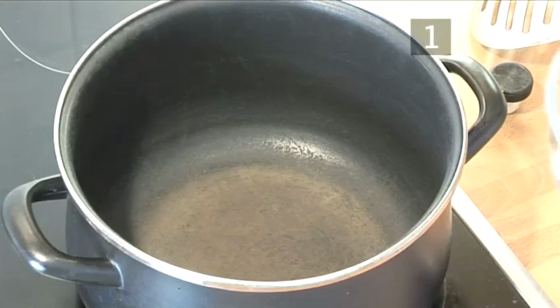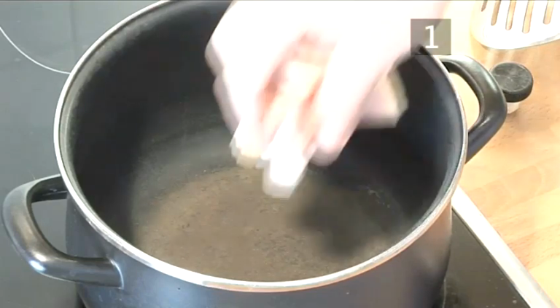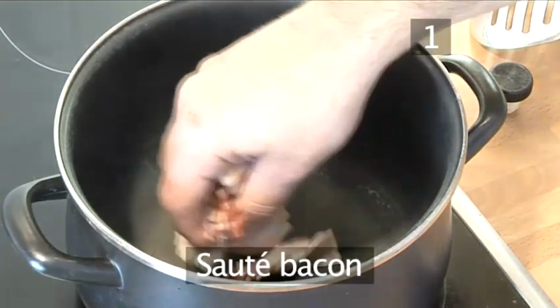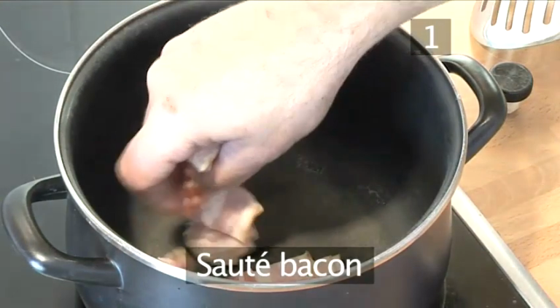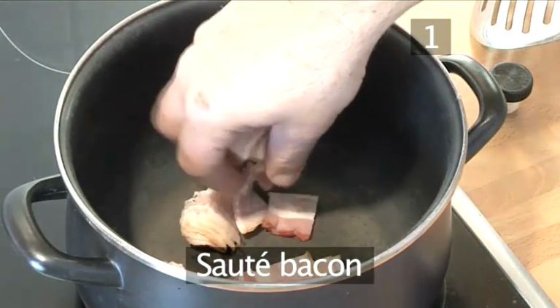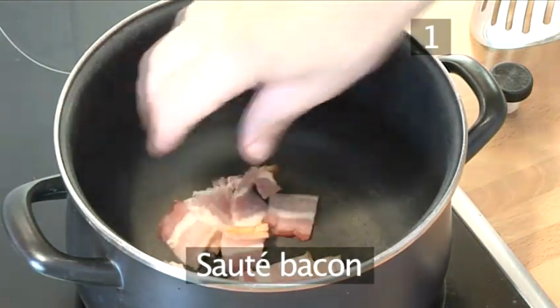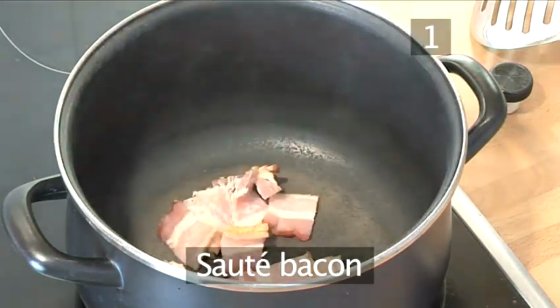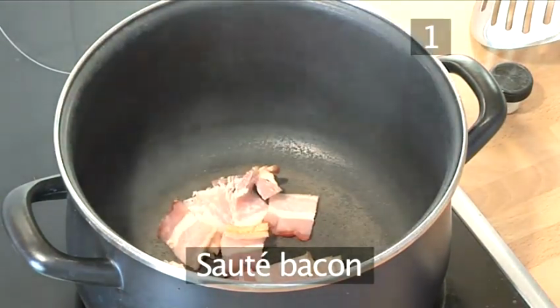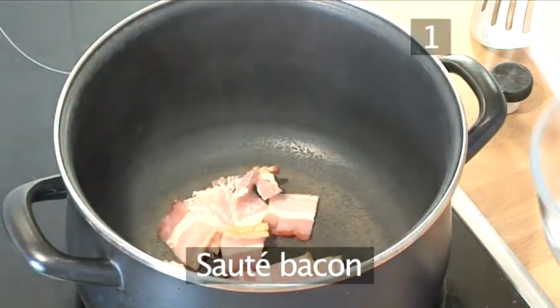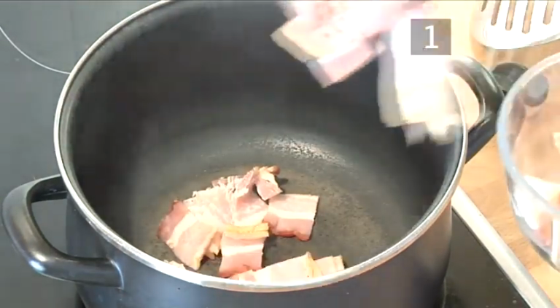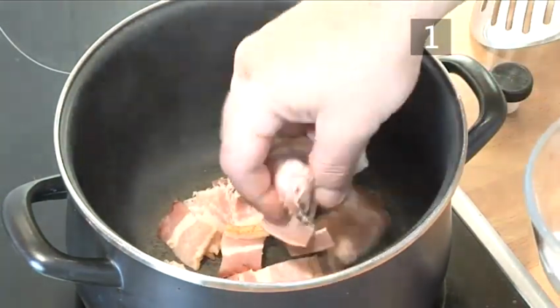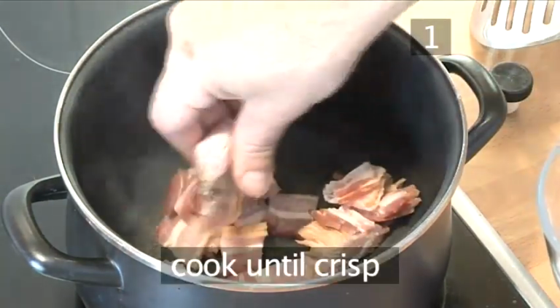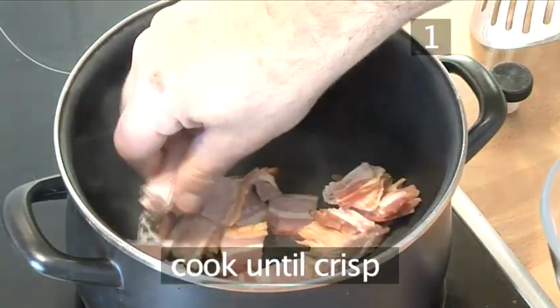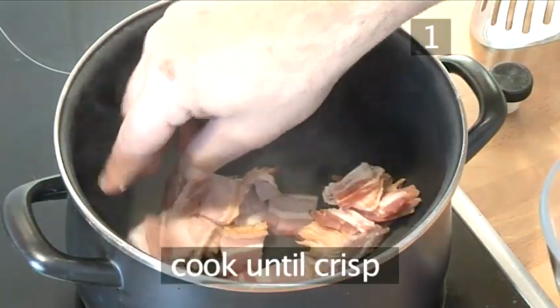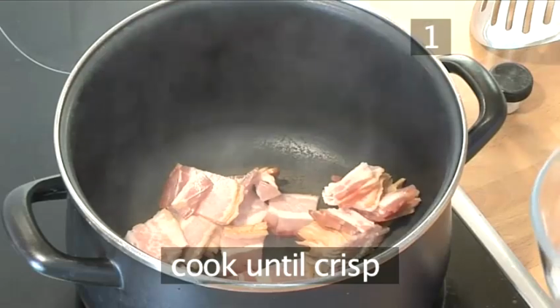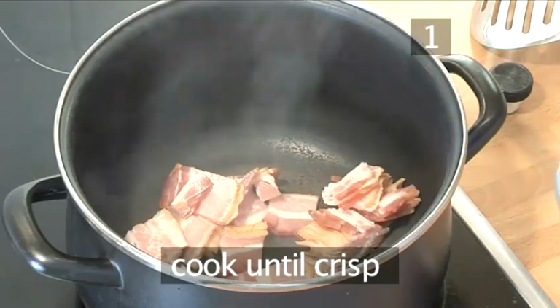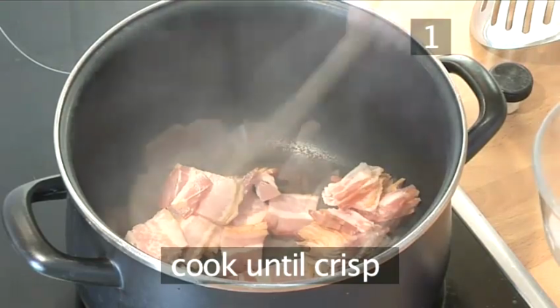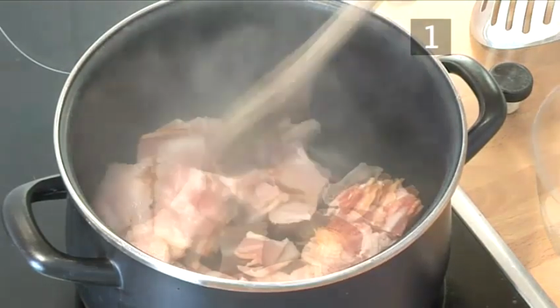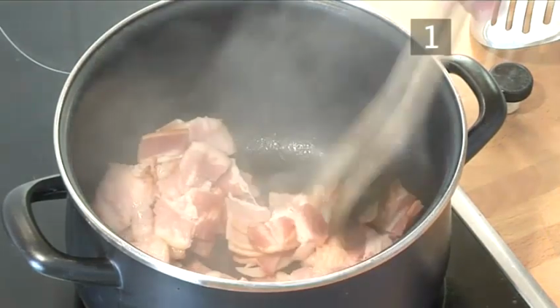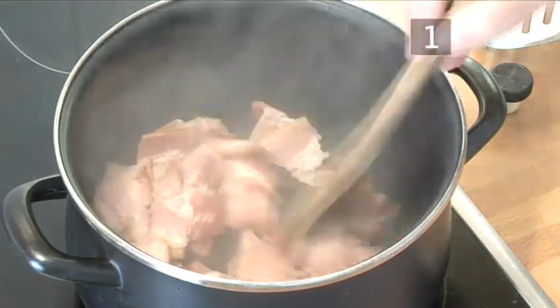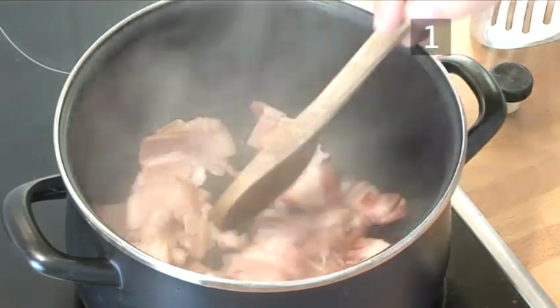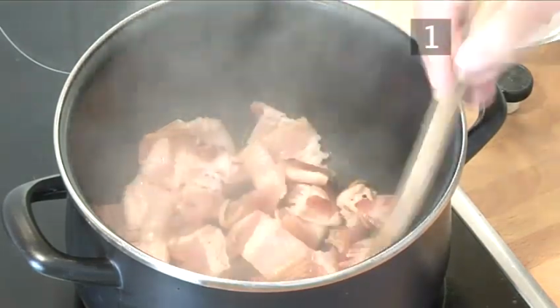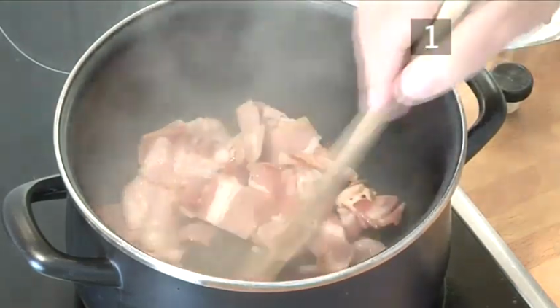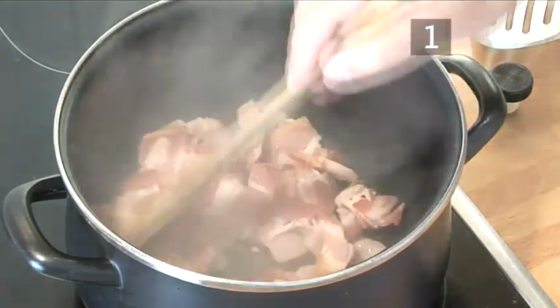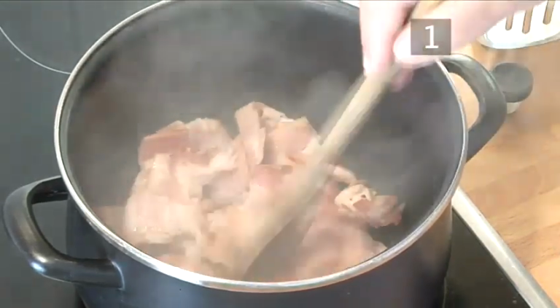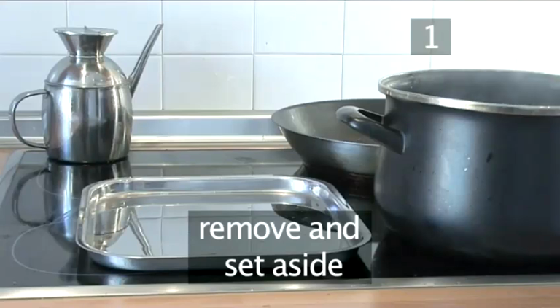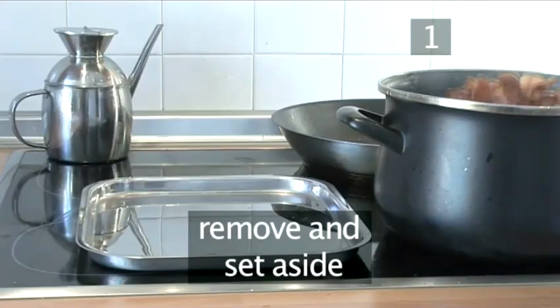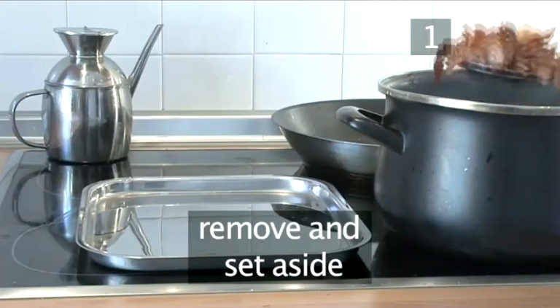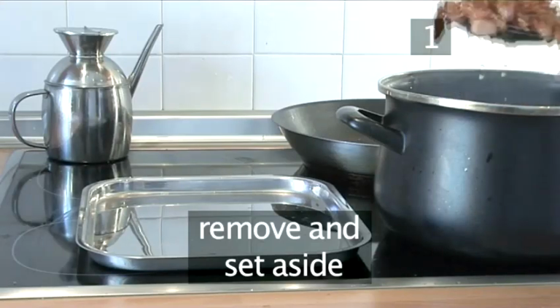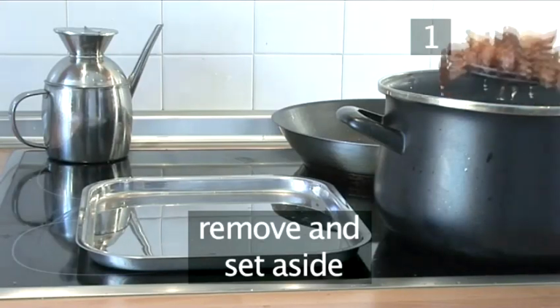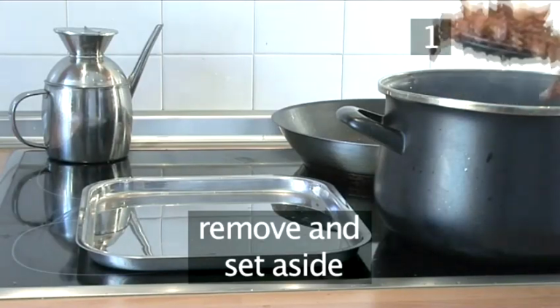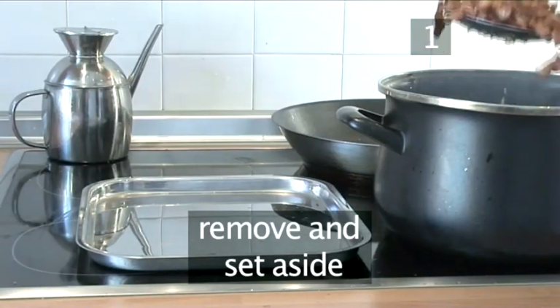Step 1: Sauté the bacon. Sauté the bacon in the casserole until crisp, then remove it with a slotted spoon and put it to one side.